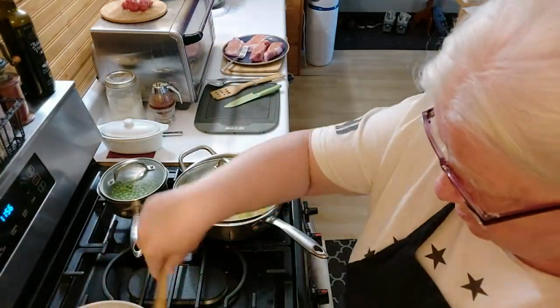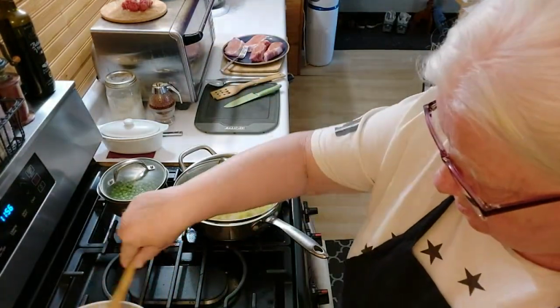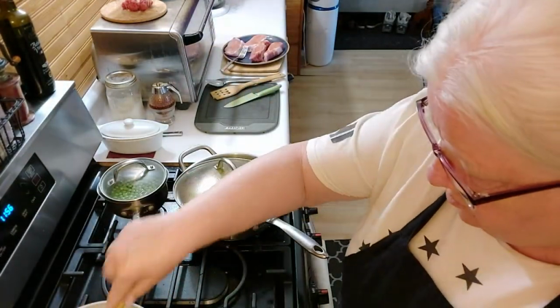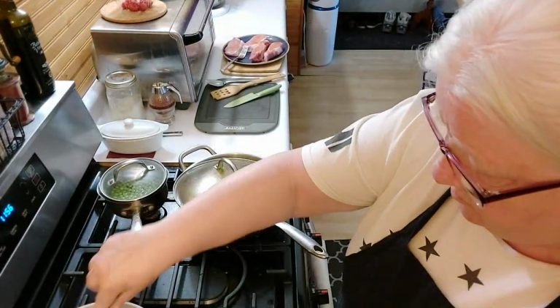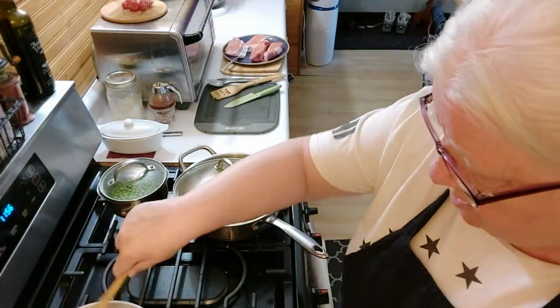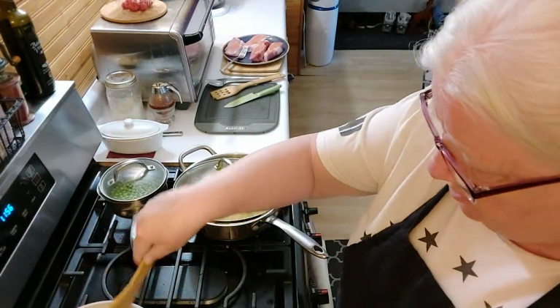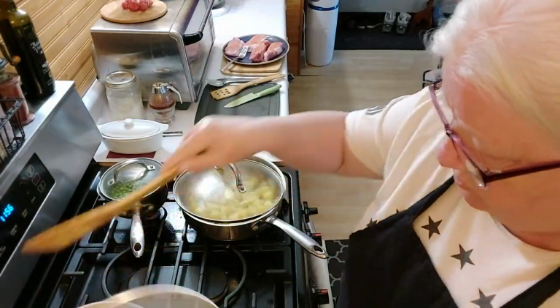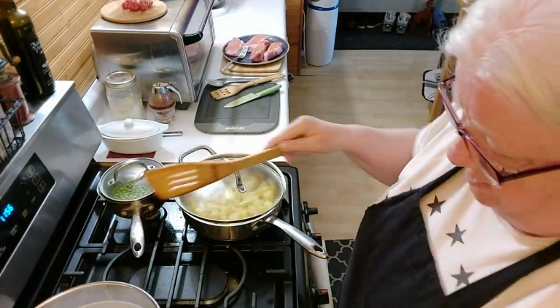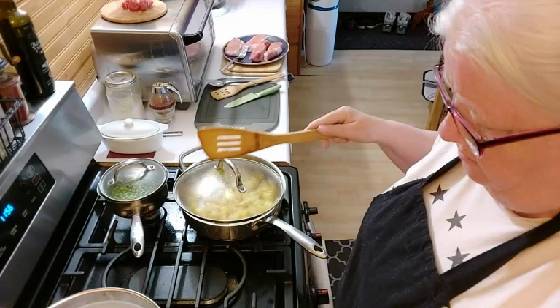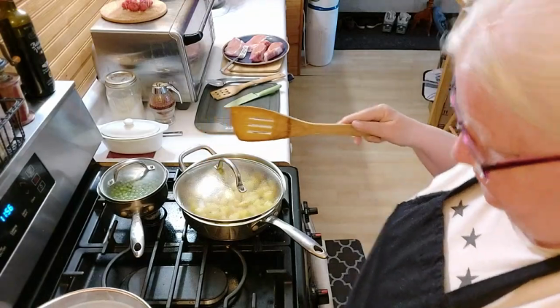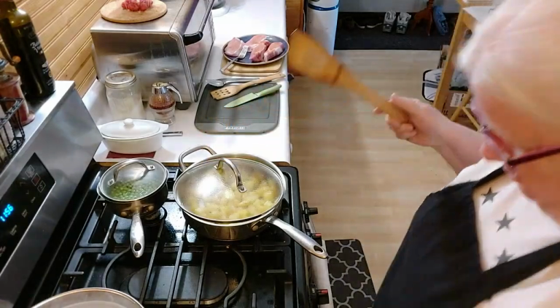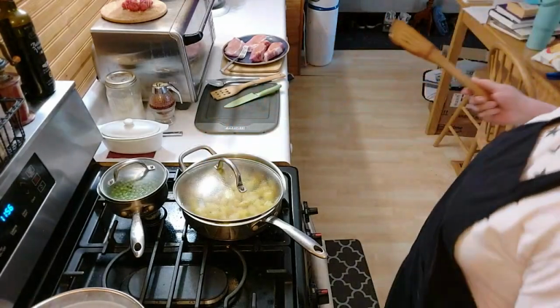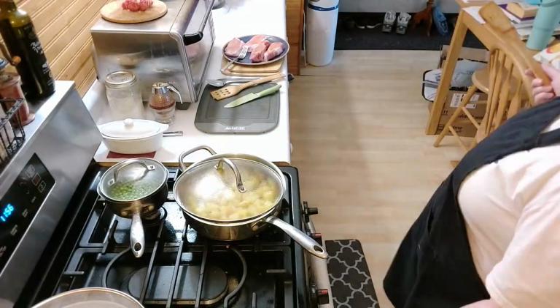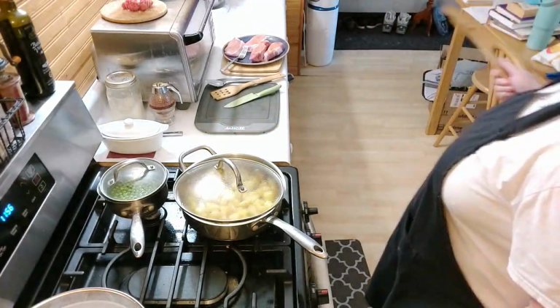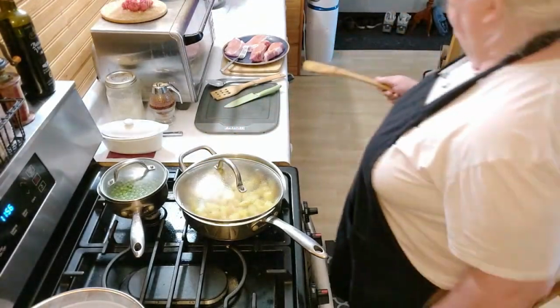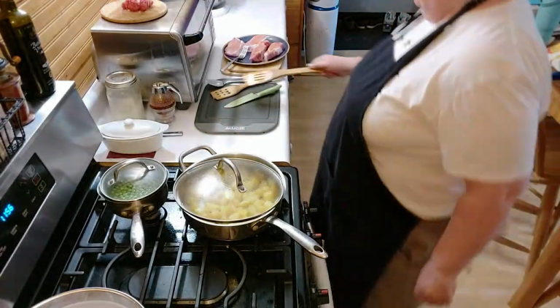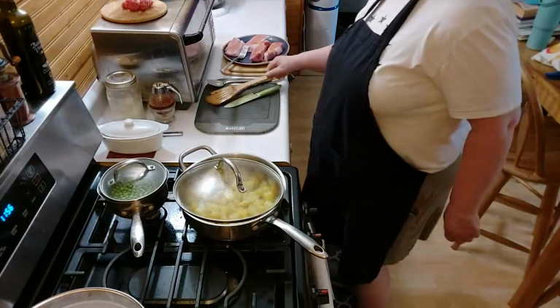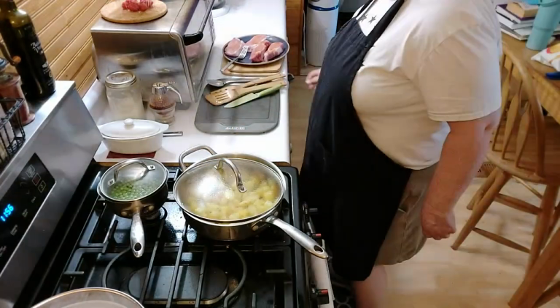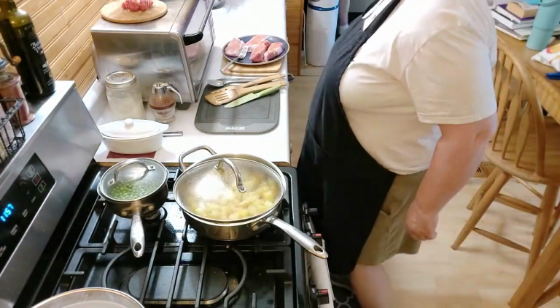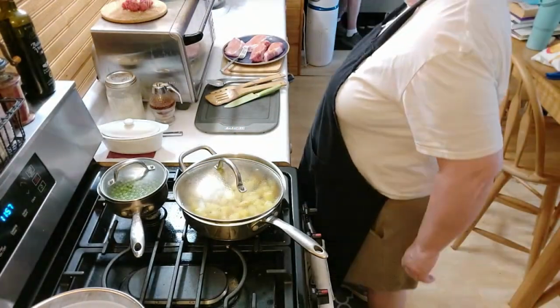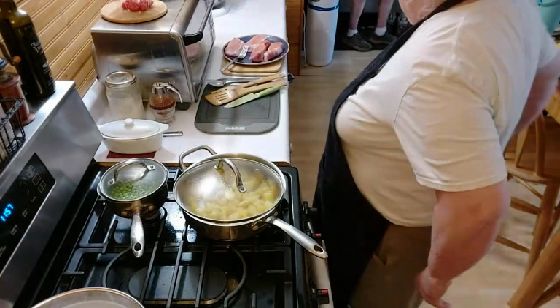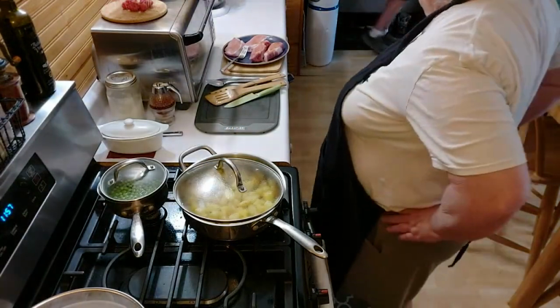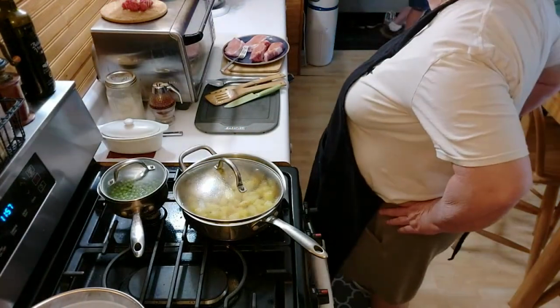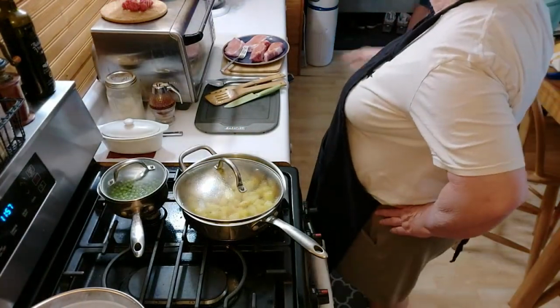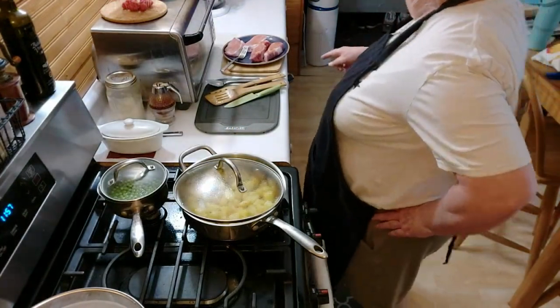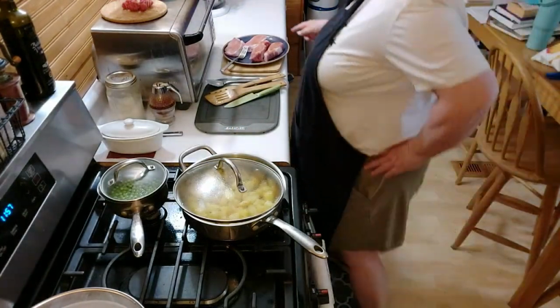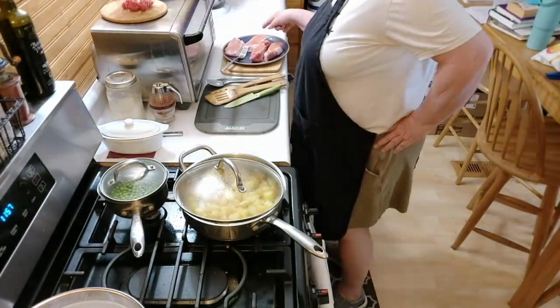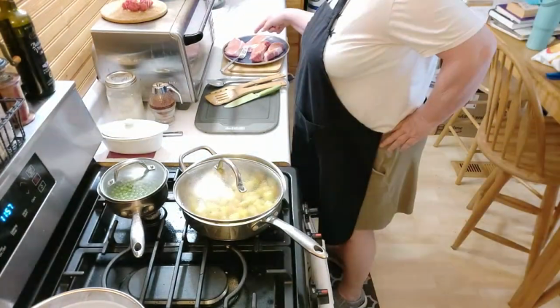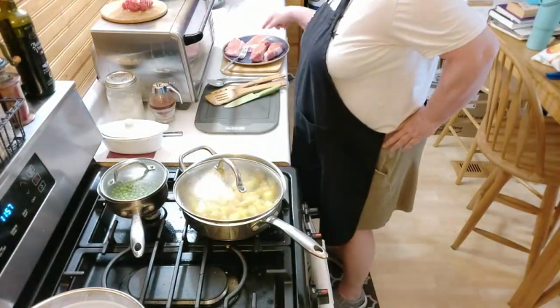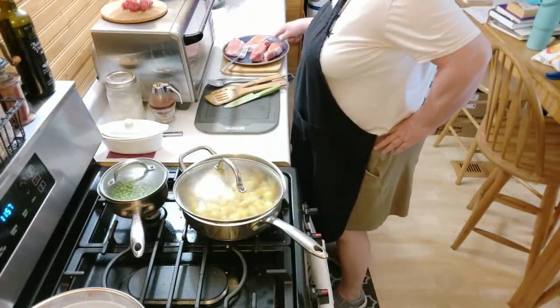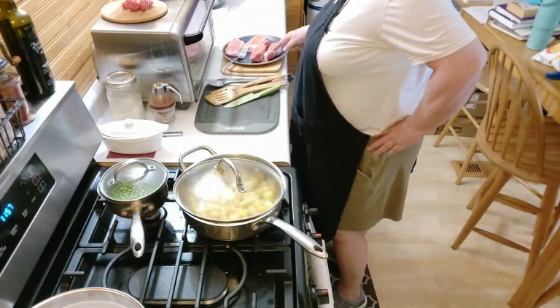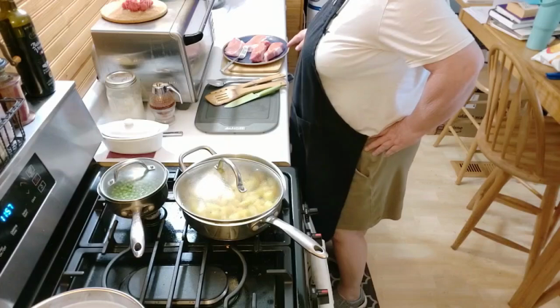Okay, those mushrooms are done, so I can leave them sit right there. Two more chops — okay, two more chops going in.